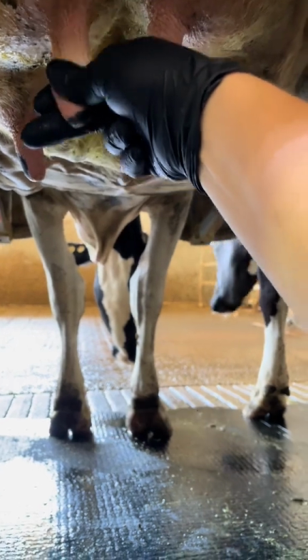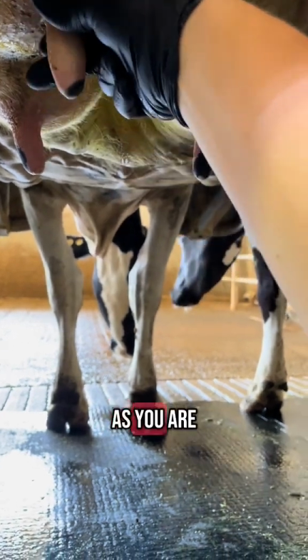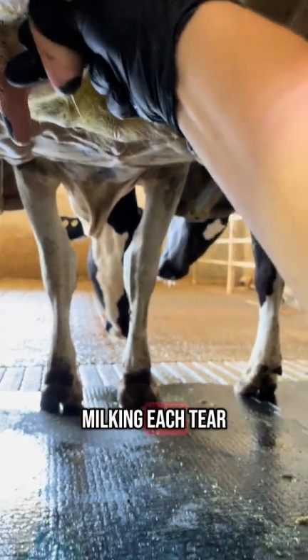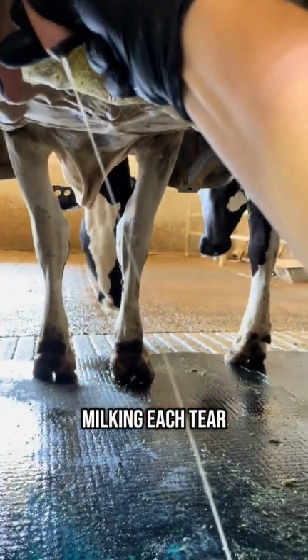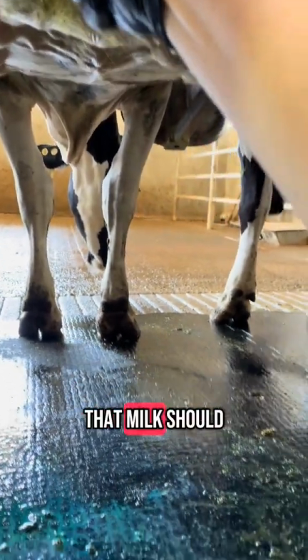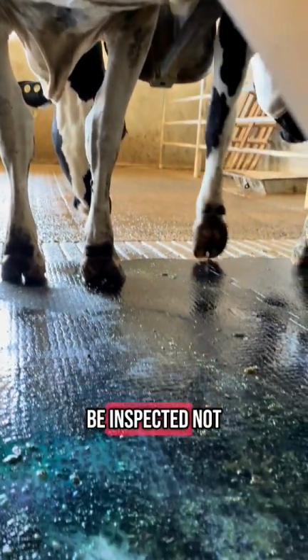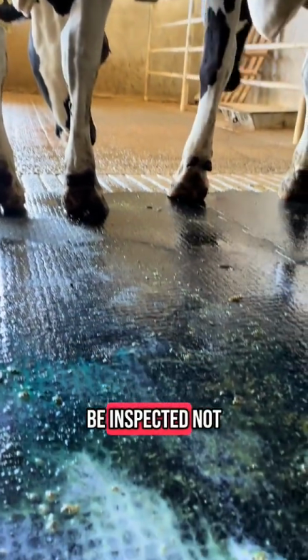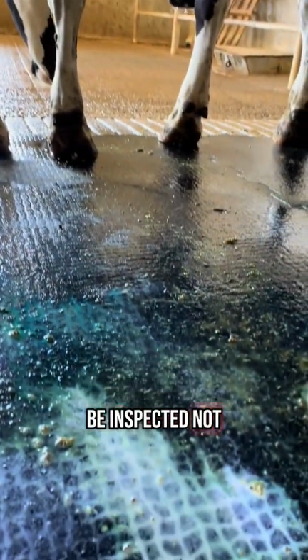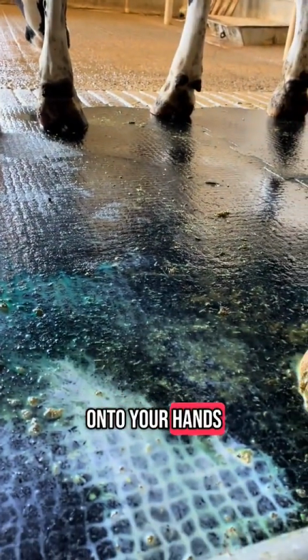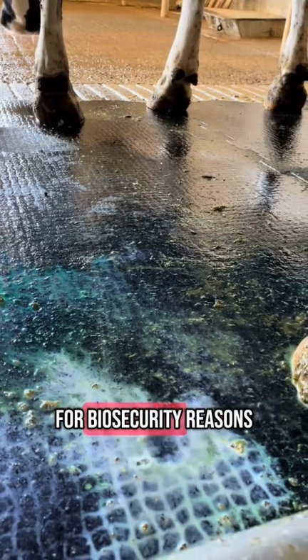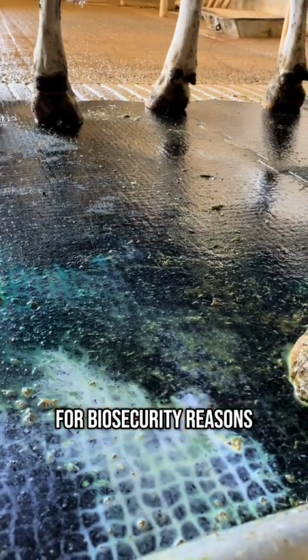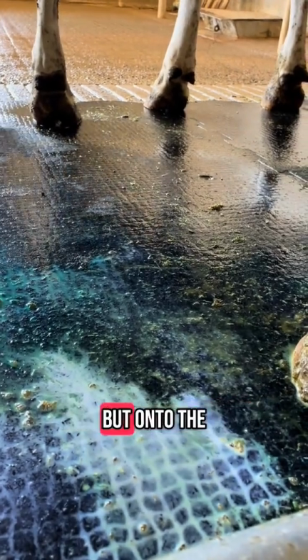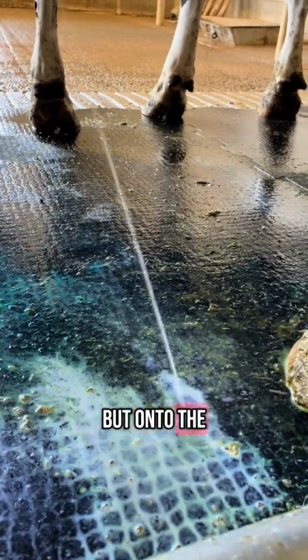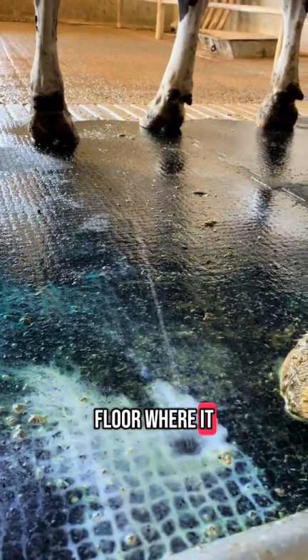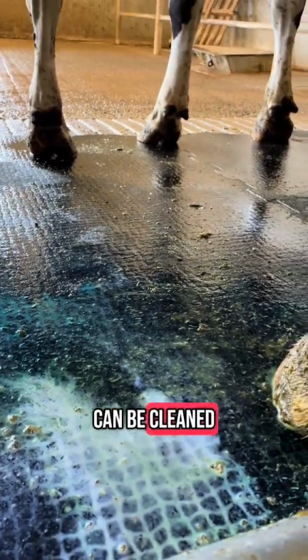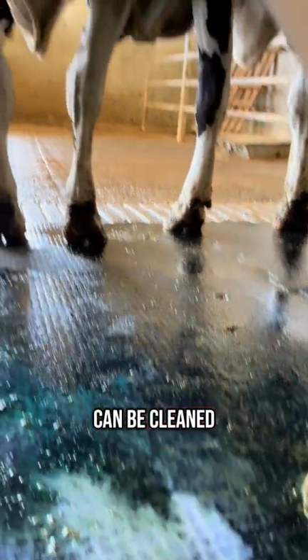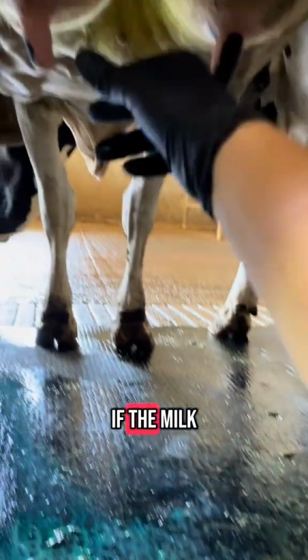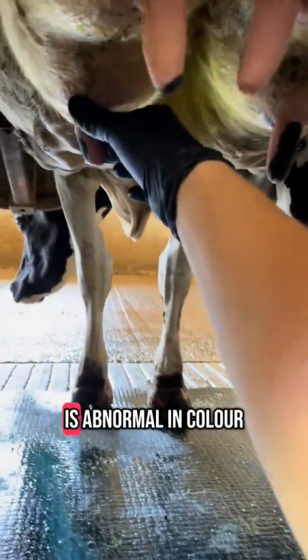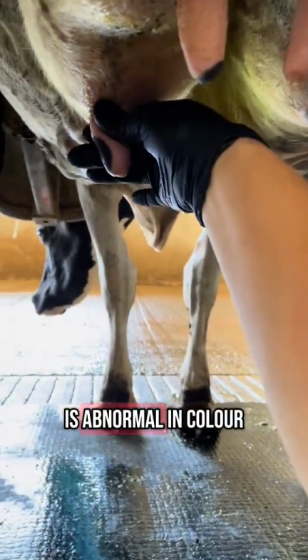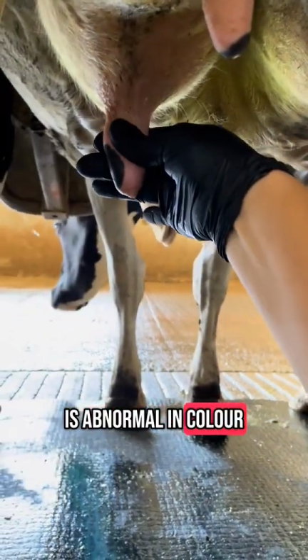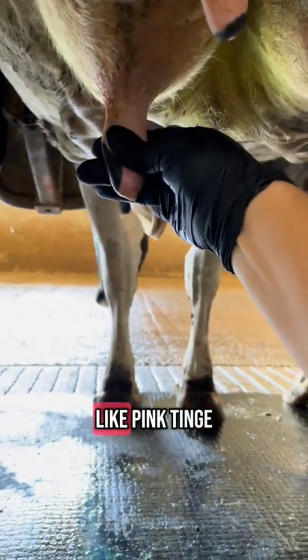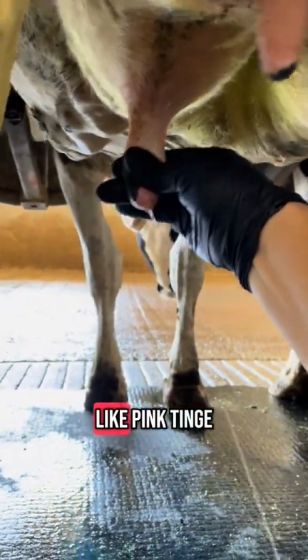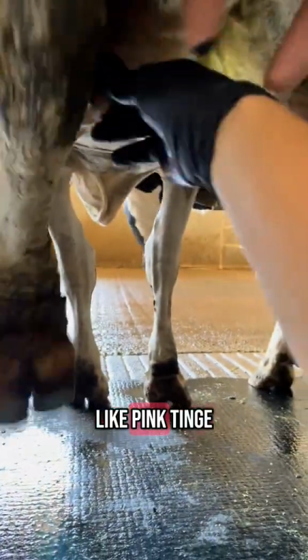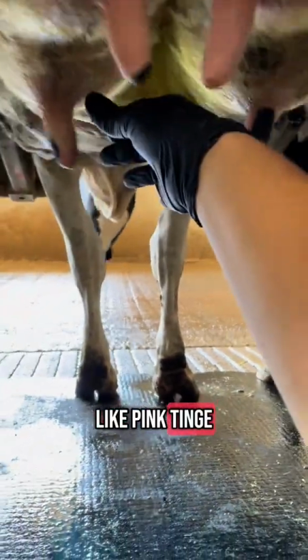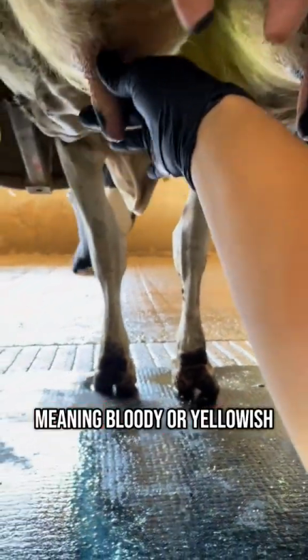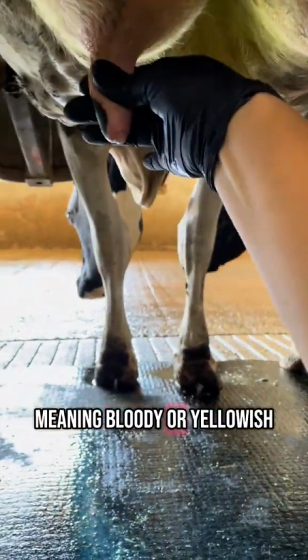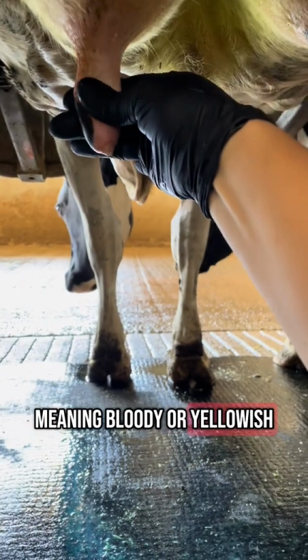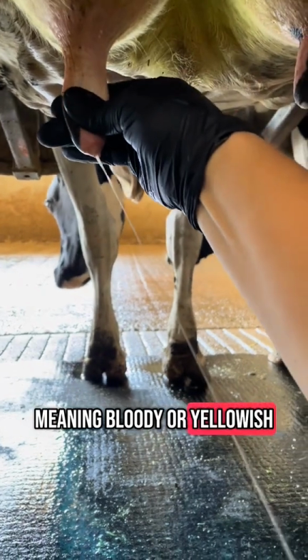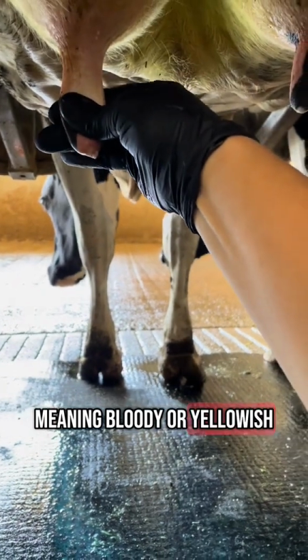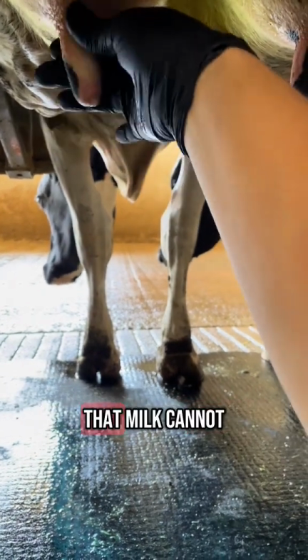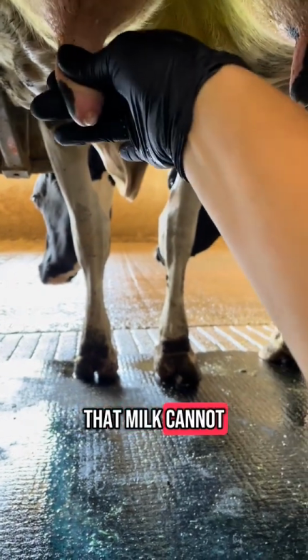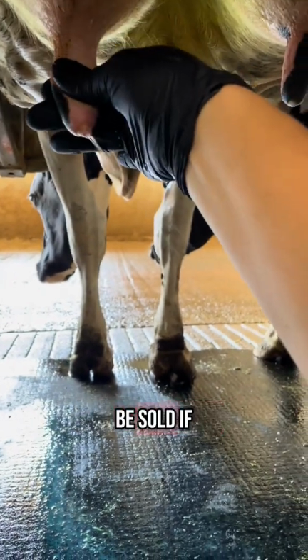As you are milking each teat, that milk should be inspected — not onto your hands for biosecurity reasons, but onto the floor where it can be cleaned. If the milk is abnormal in color, like a pink tinge meaning bloody or yellowish, that milk cannot be sold.